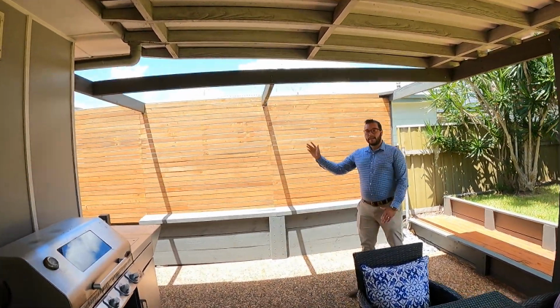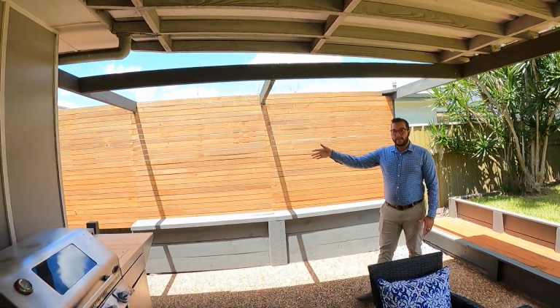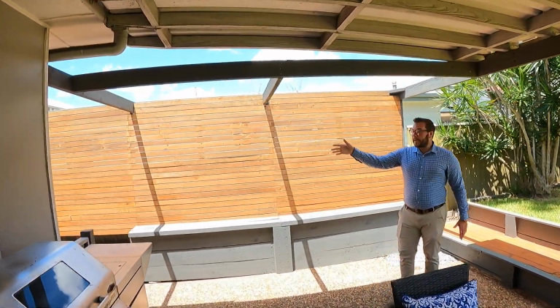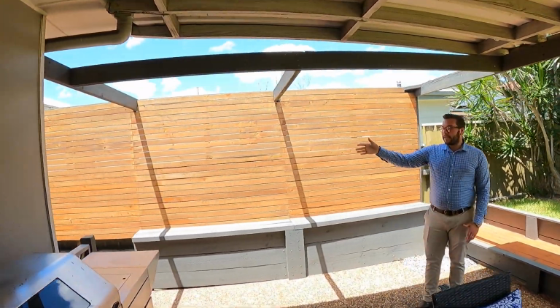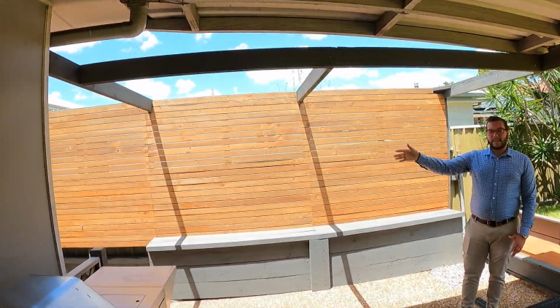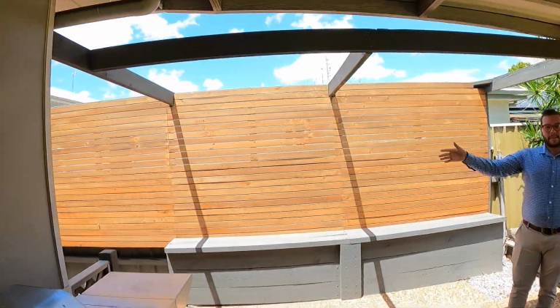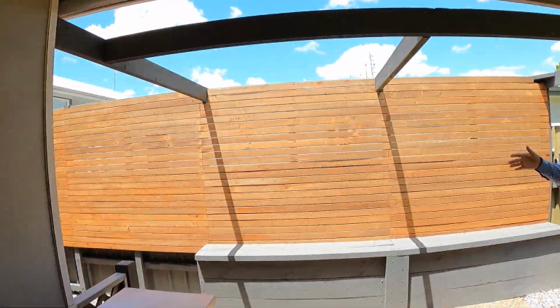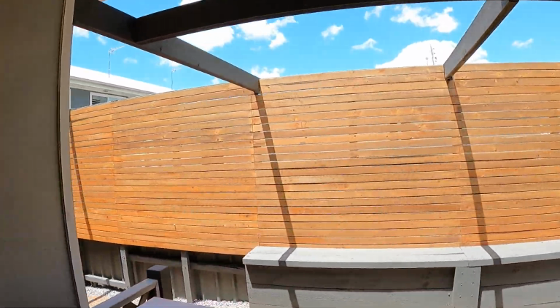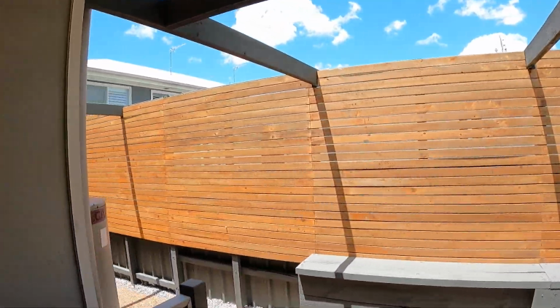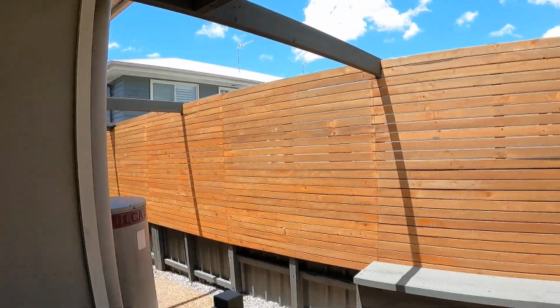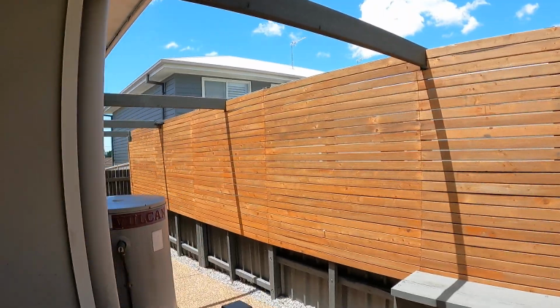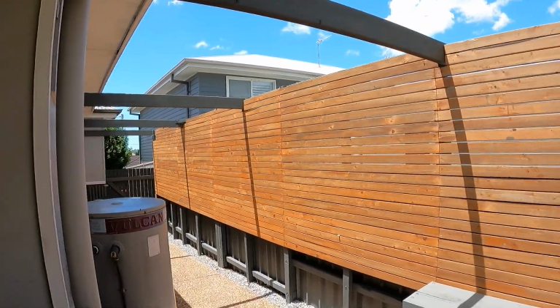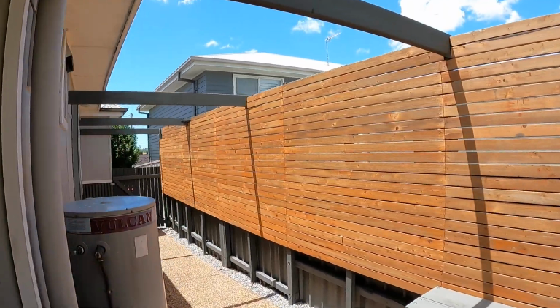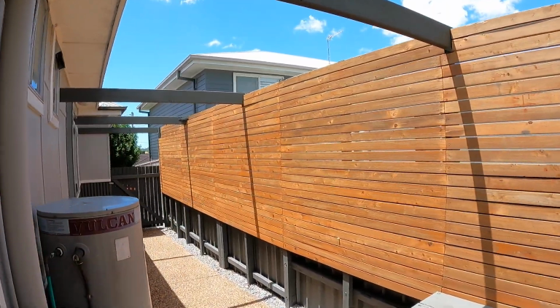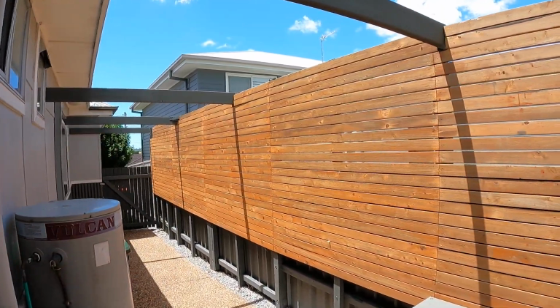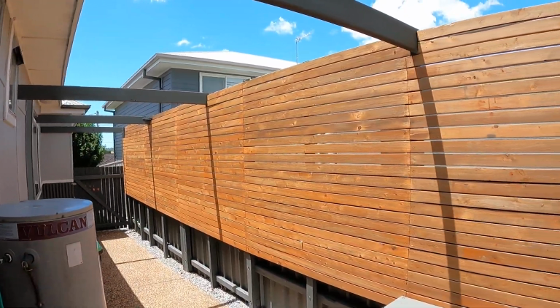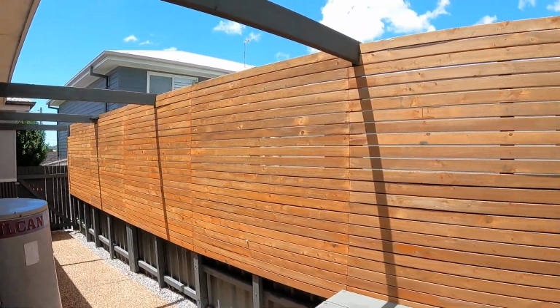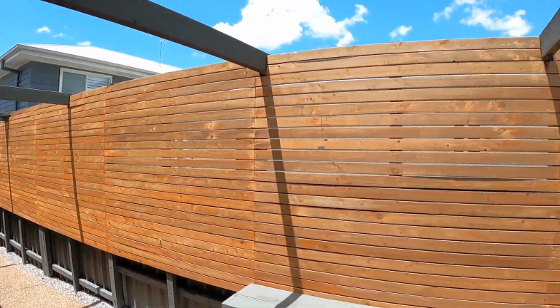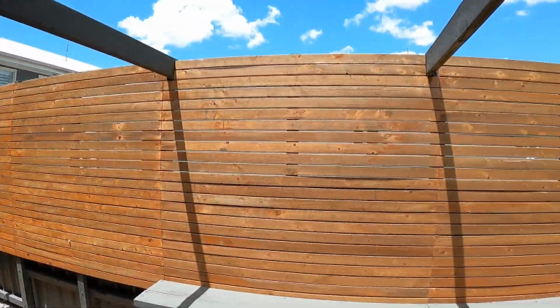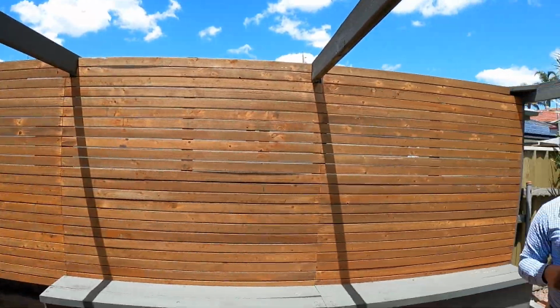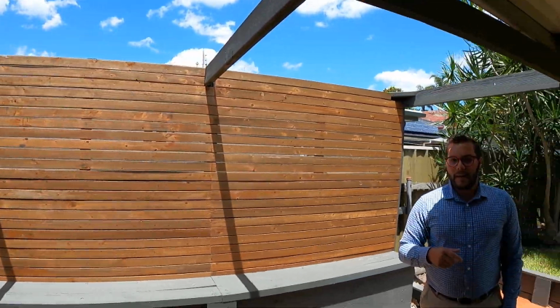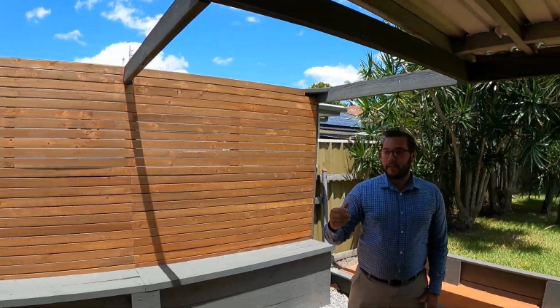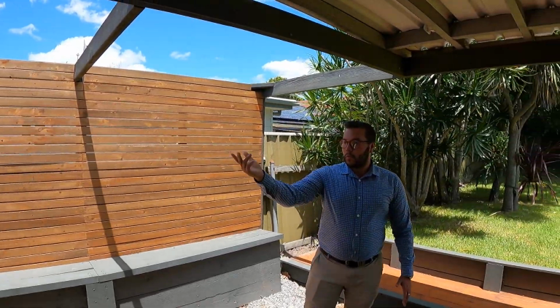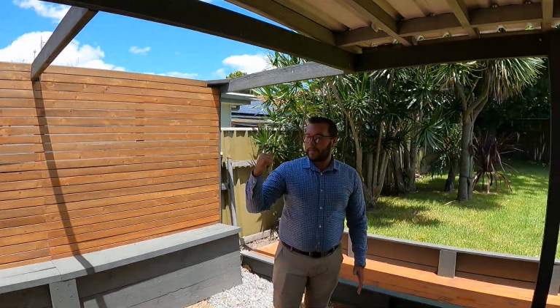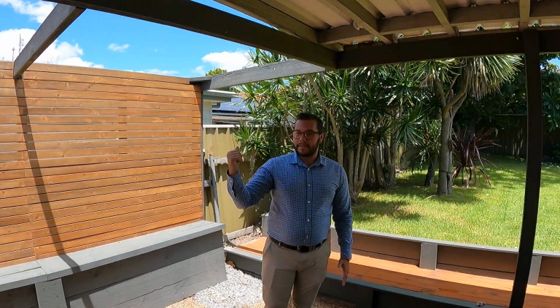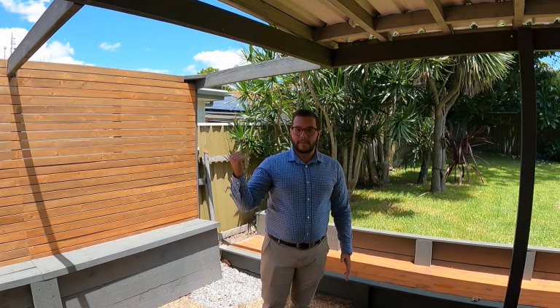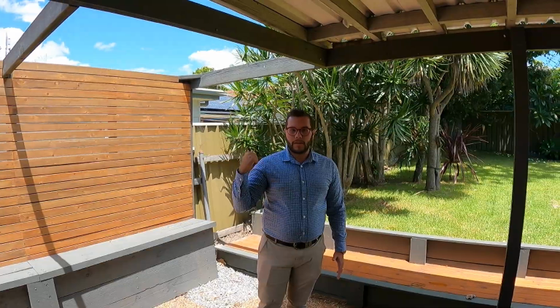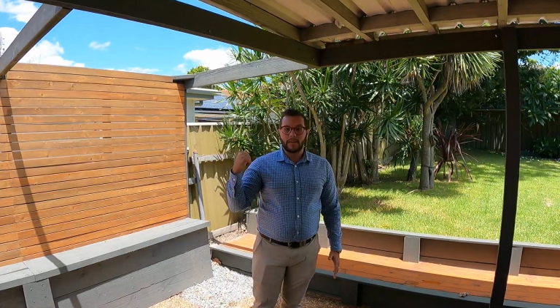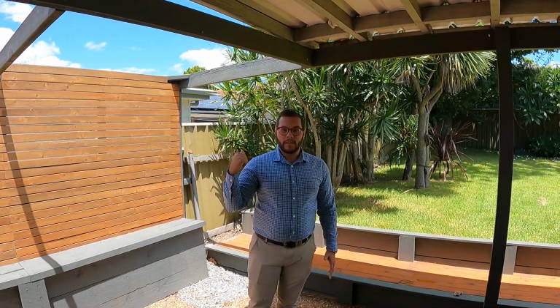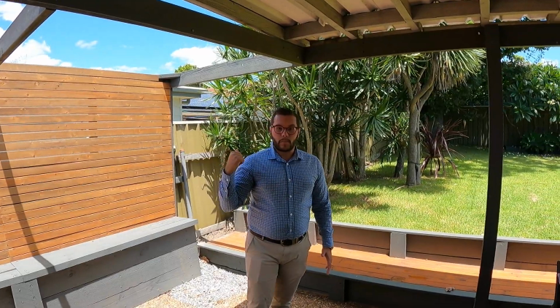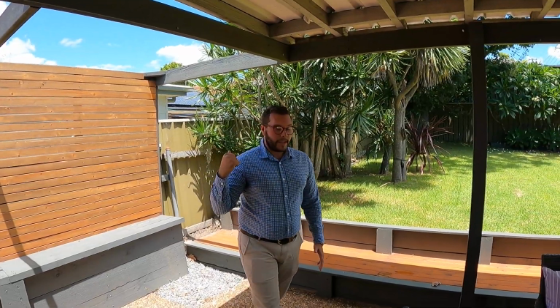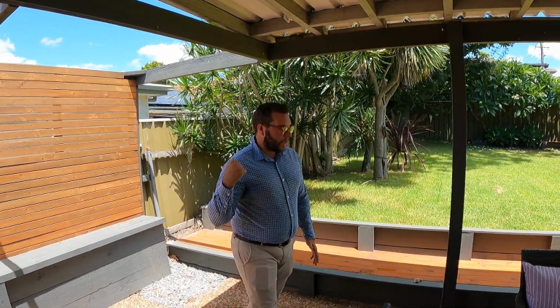There is also pedestrian access down this side of the property that takes you down to the single carport, so you can easily walk up this side of the property.